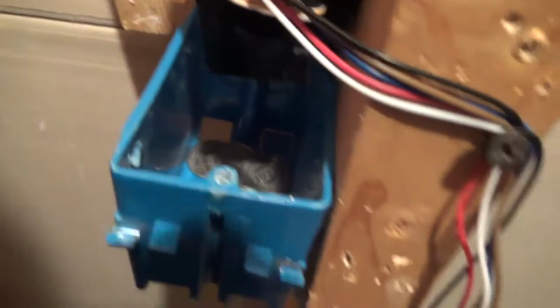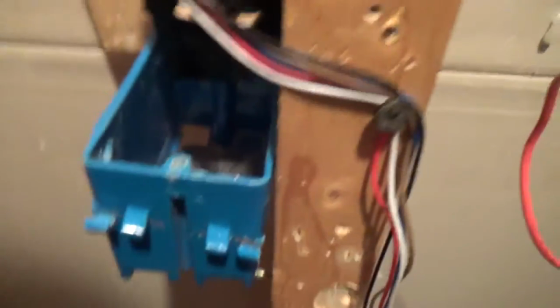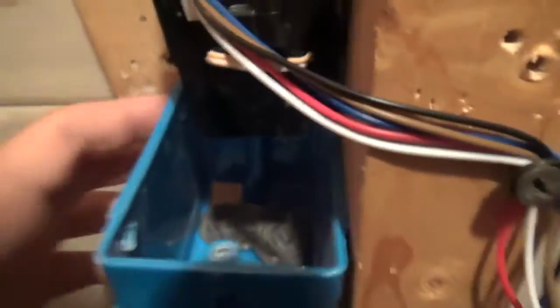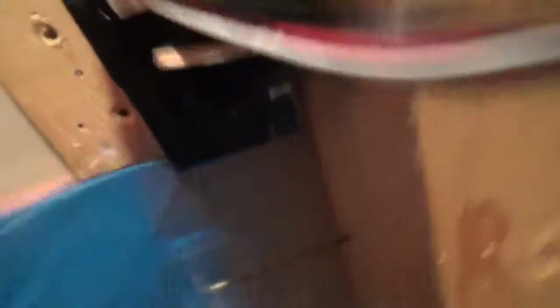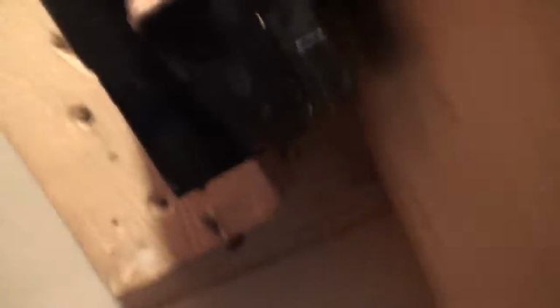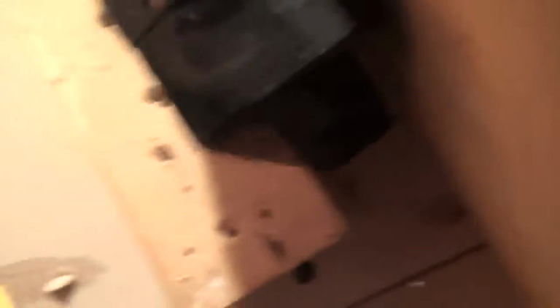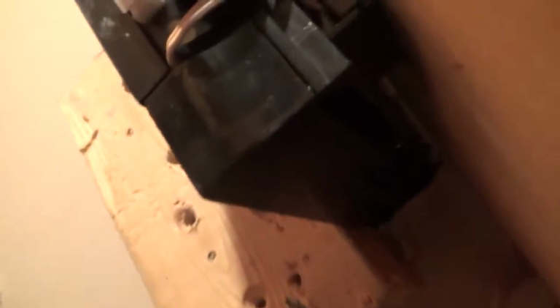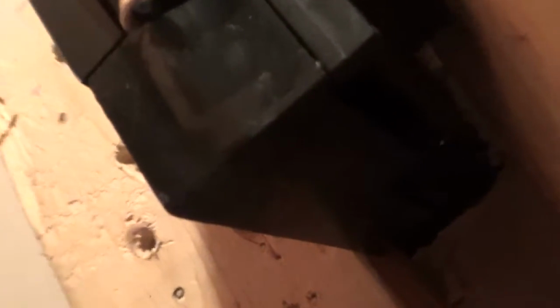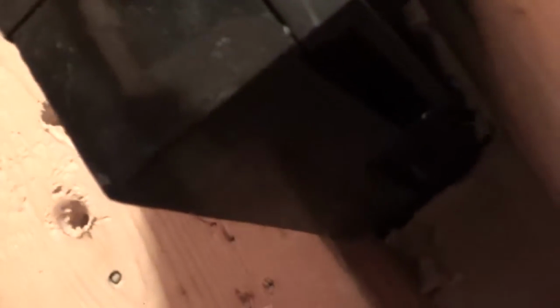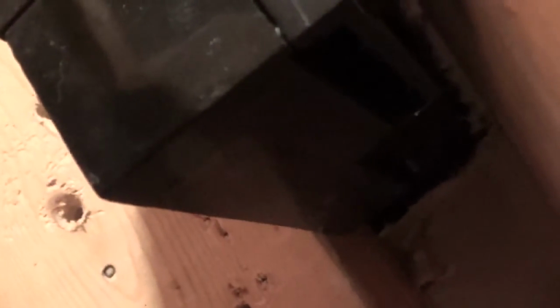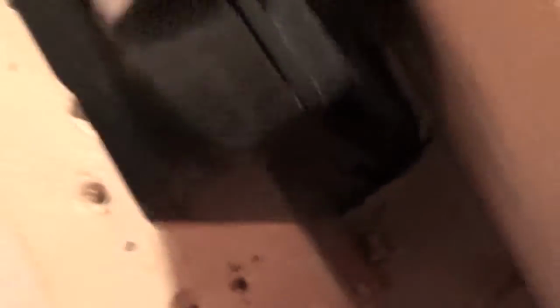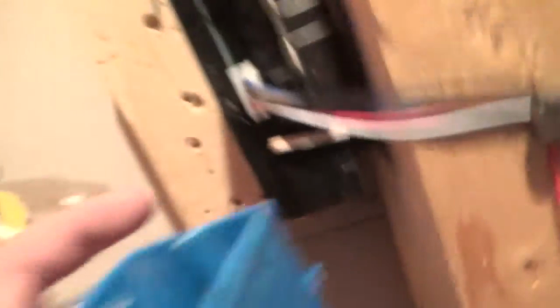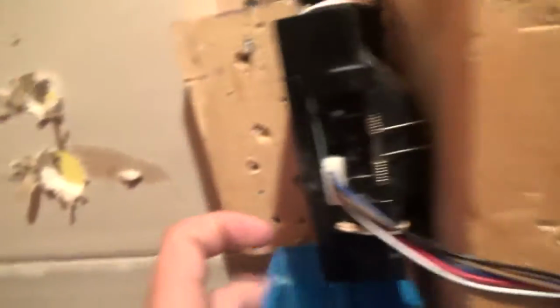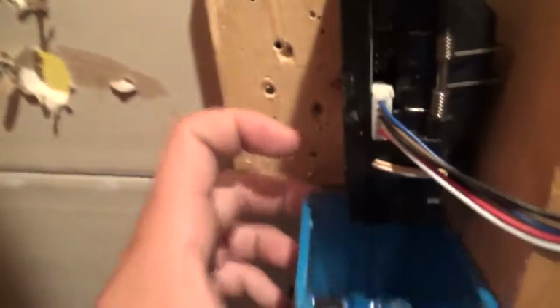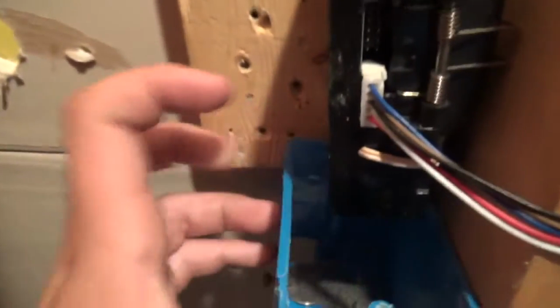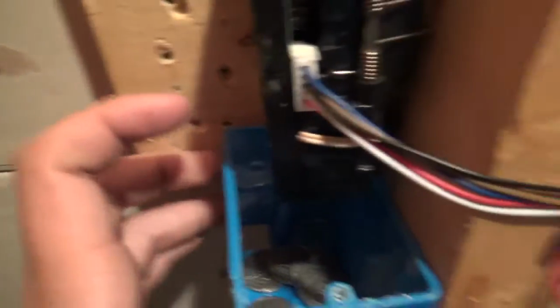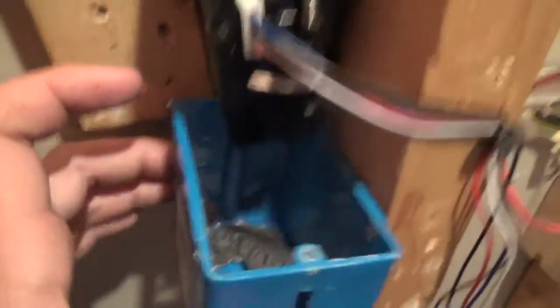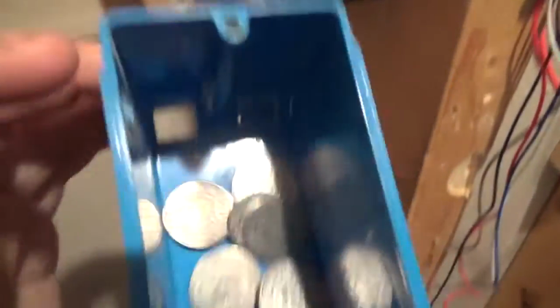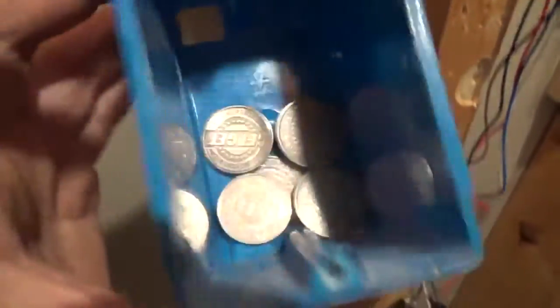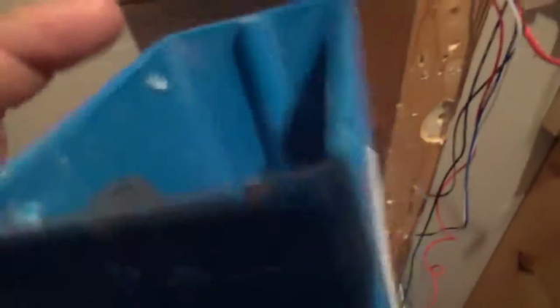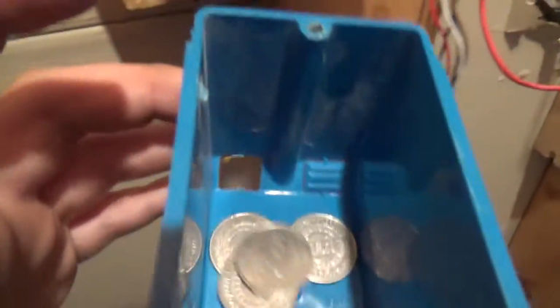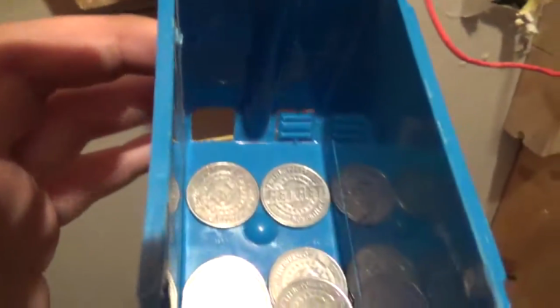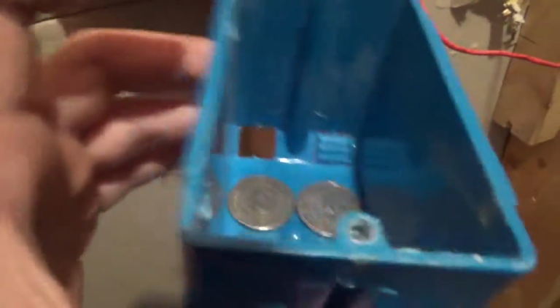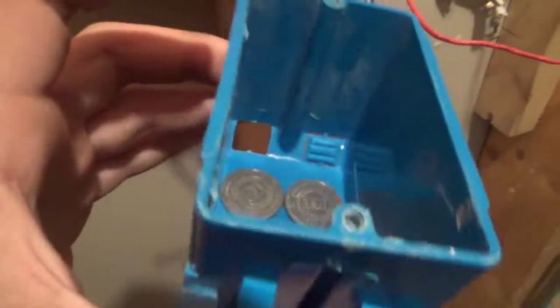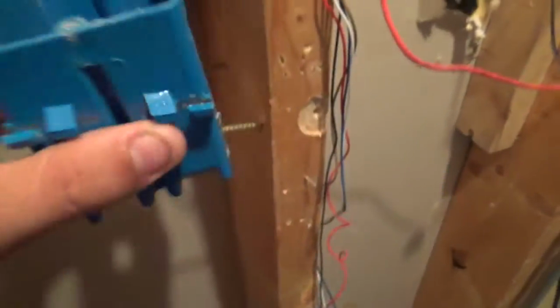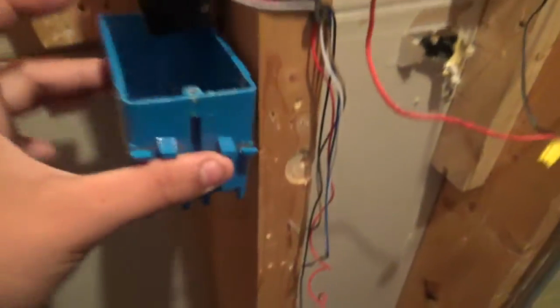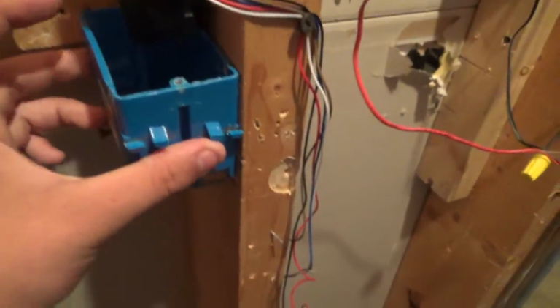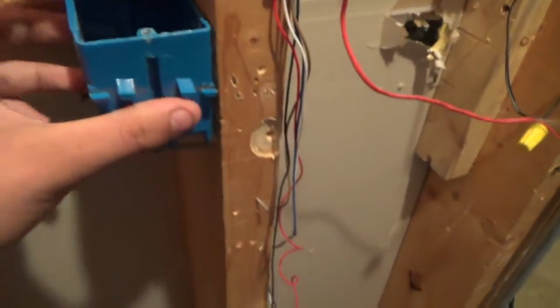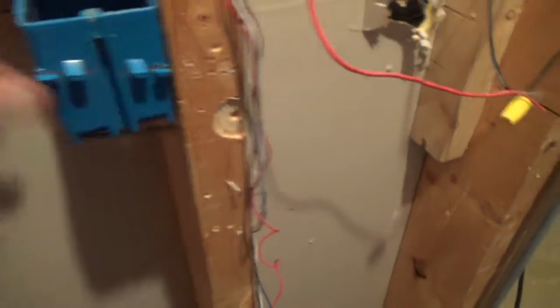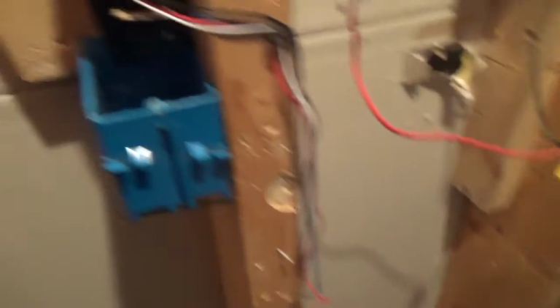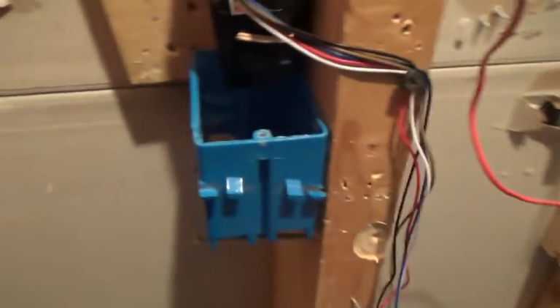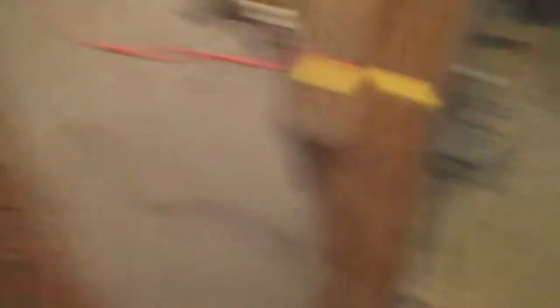The coin comes in and falls out of that little chute right there, and into this coin box. What I like about this setup is I can just pick the coin box up and dump it back into the bucket — I don't have to pick every single little coin out of the box individually.